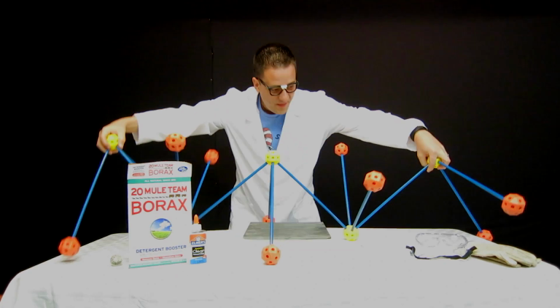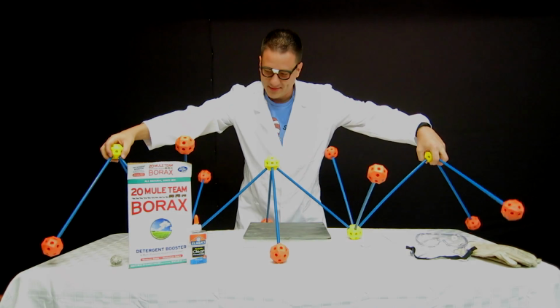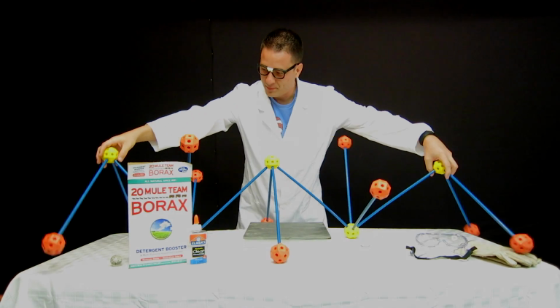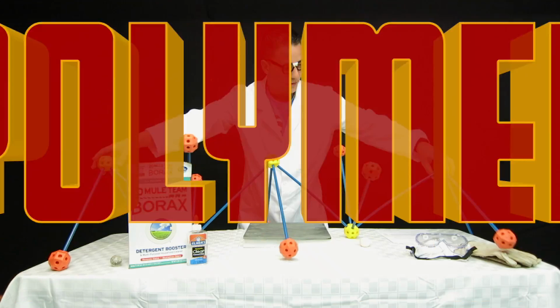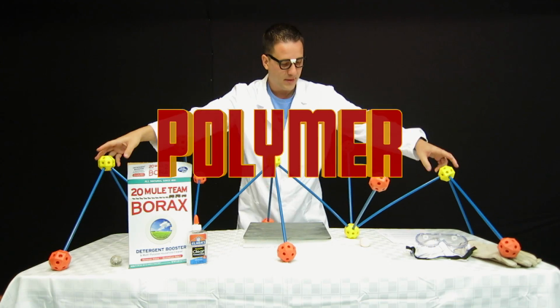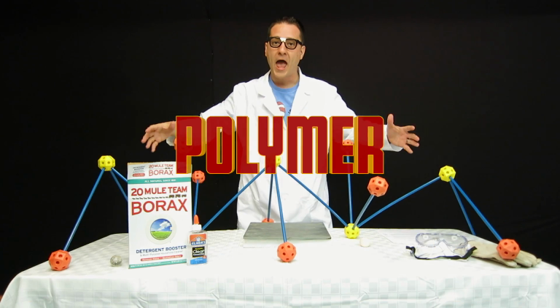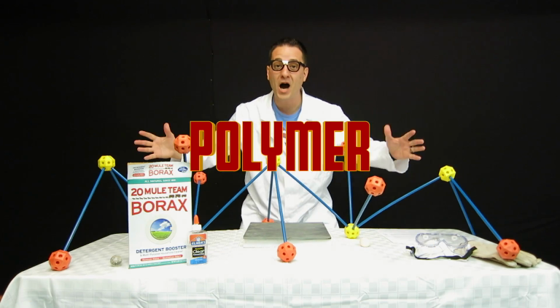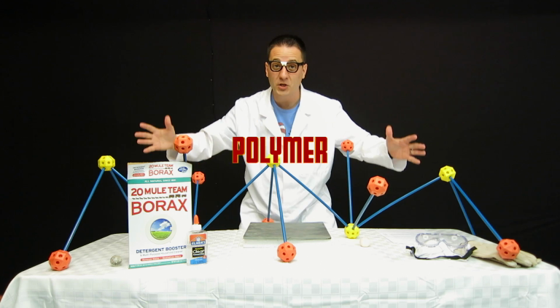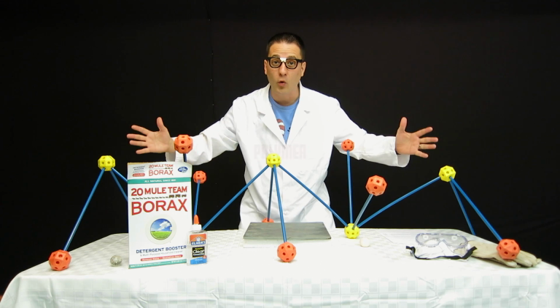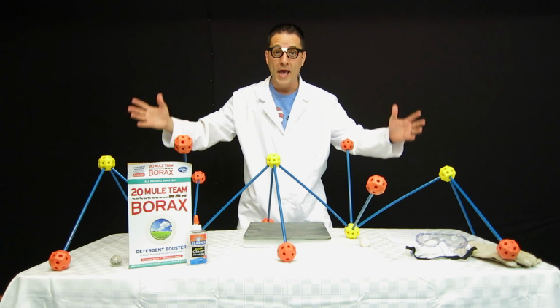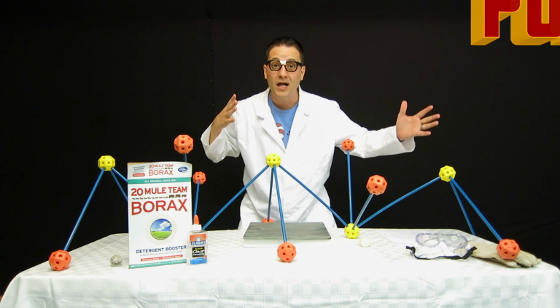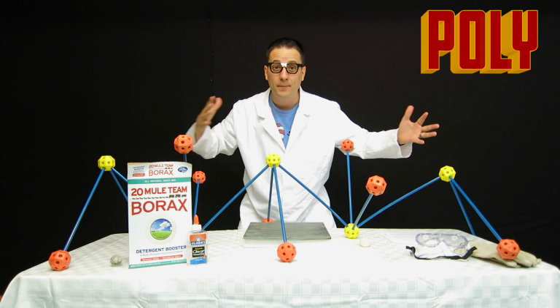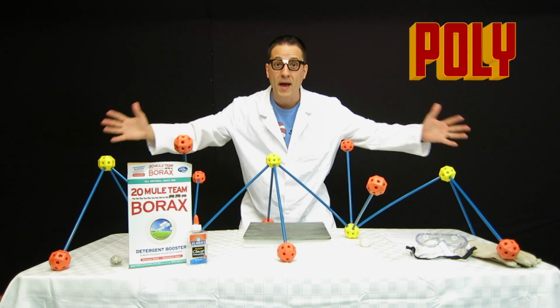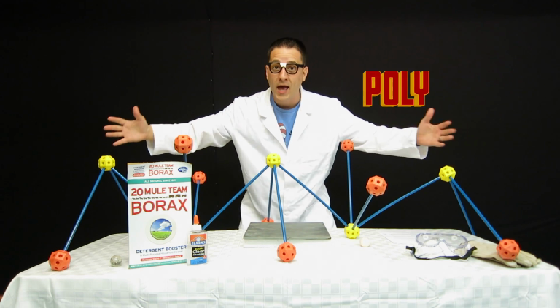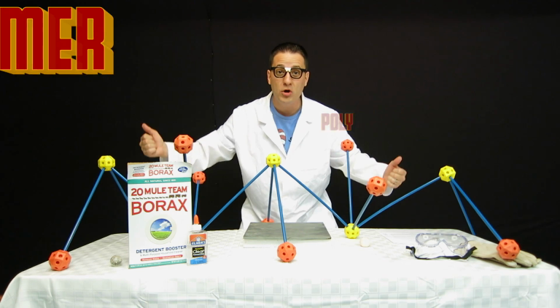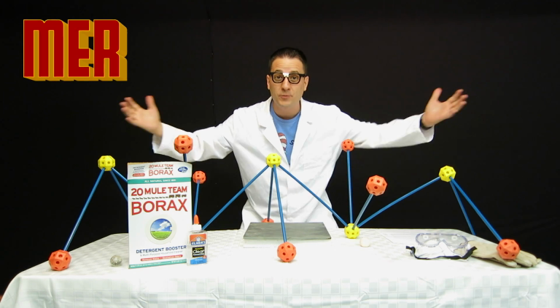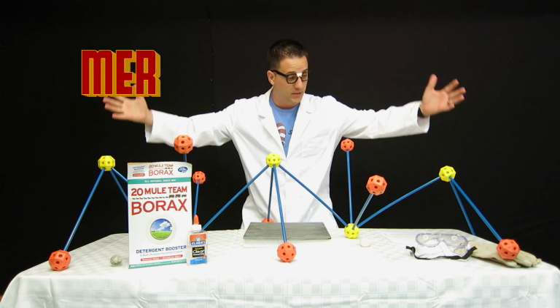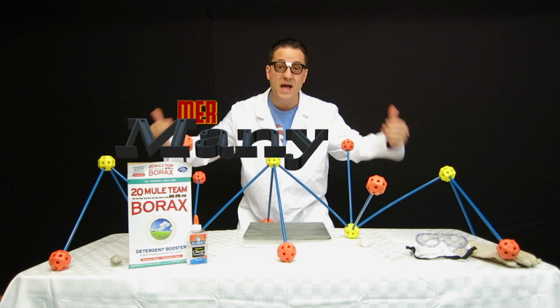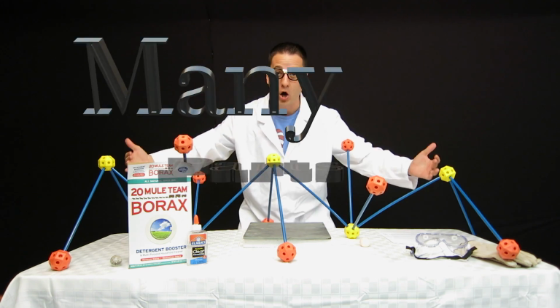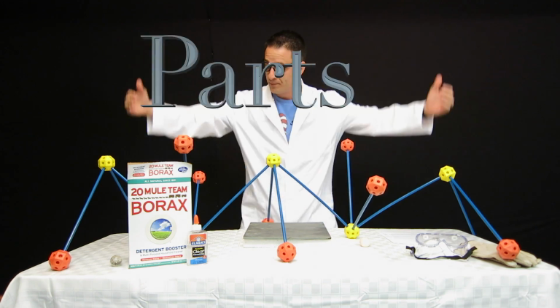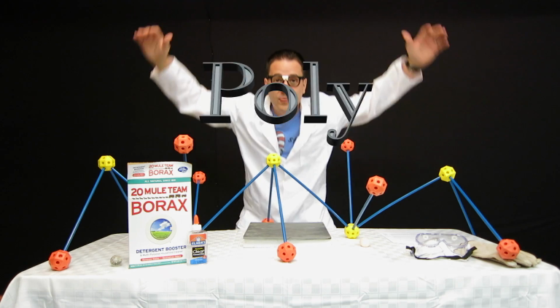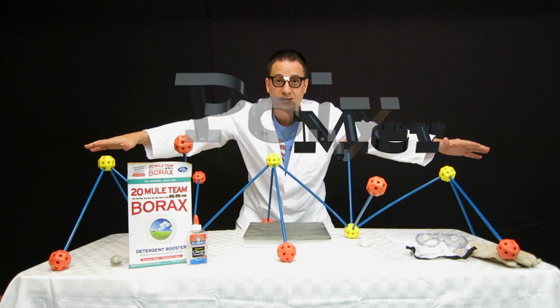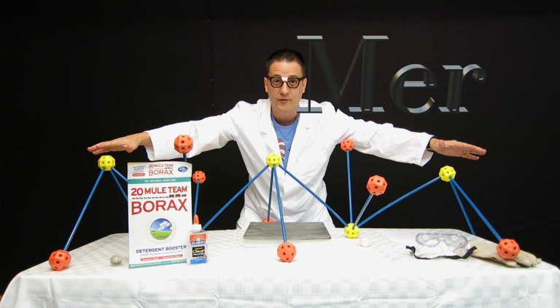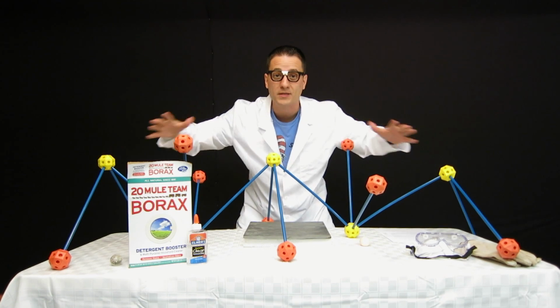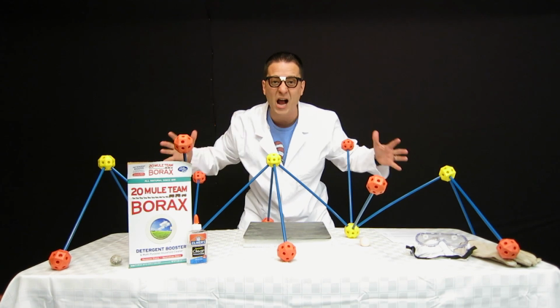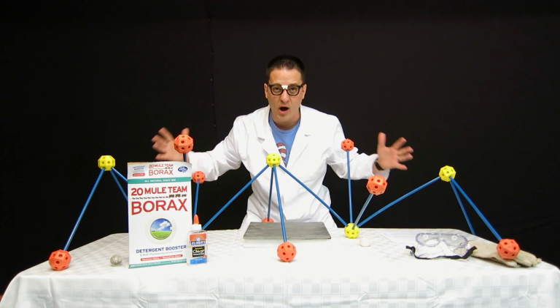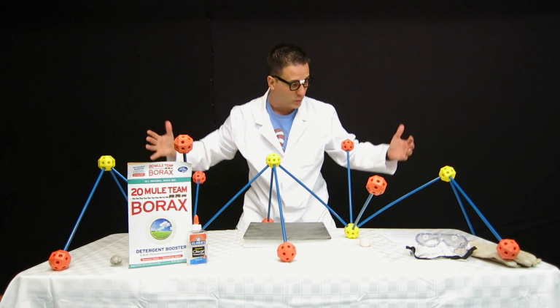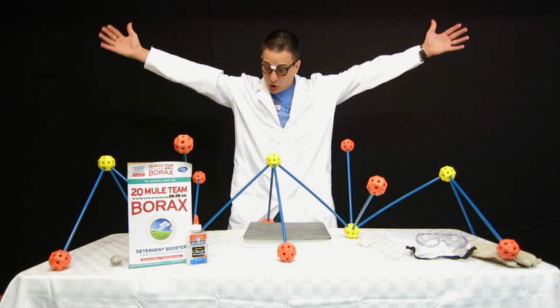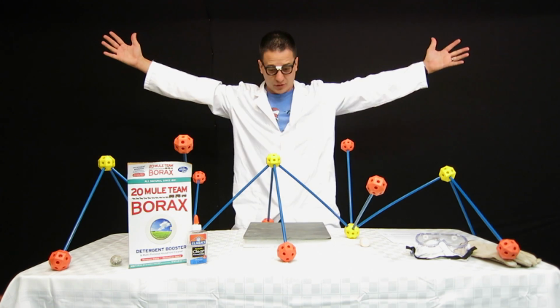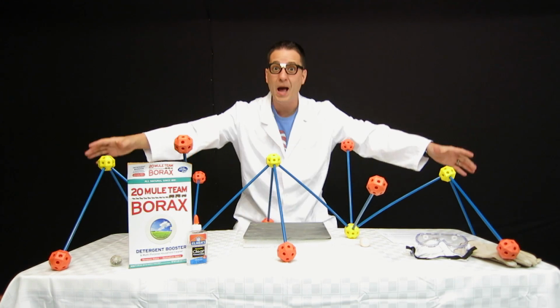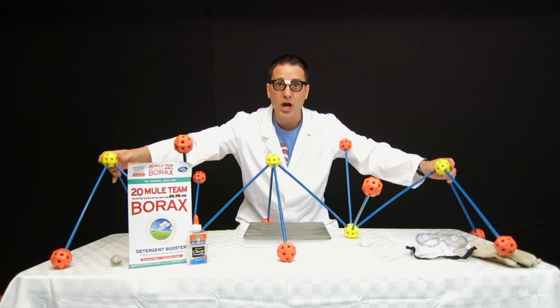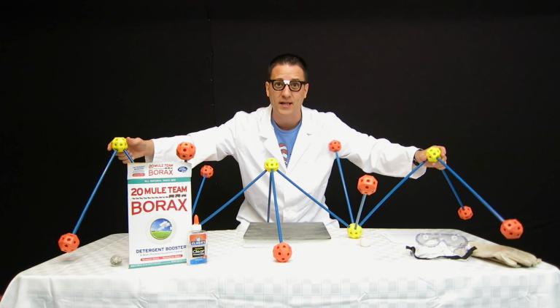This is a polymer. The word polymer comes from Greek — poly means many, and mer means parts. Many parts. It's also referred to as a macromolecule, which means large. I mean, look at this thing.